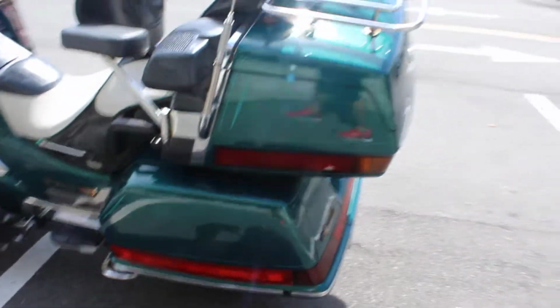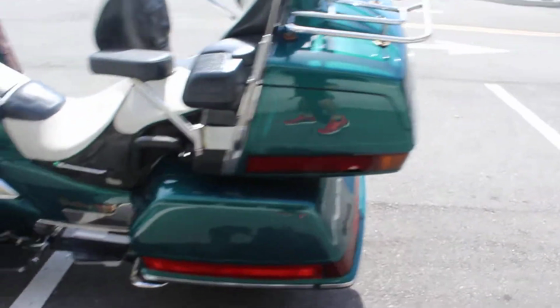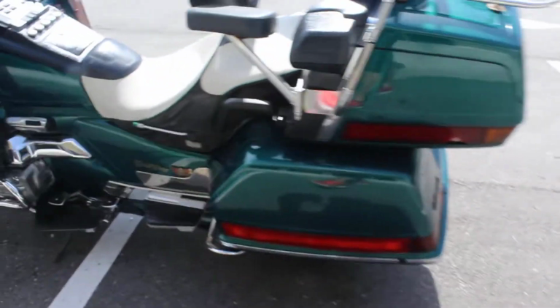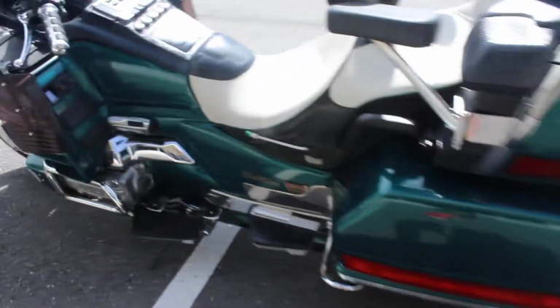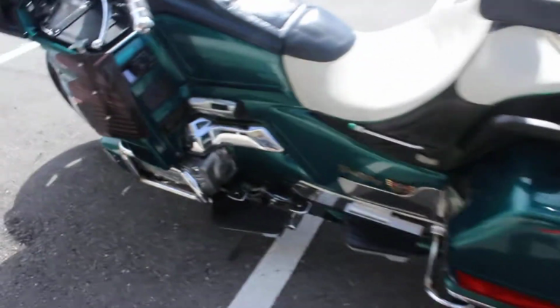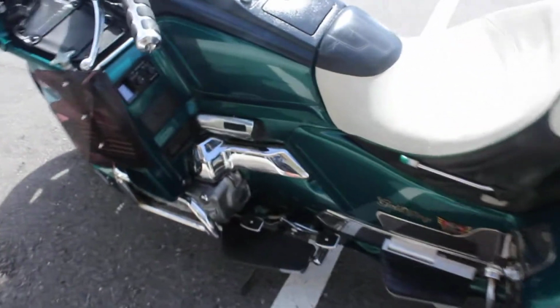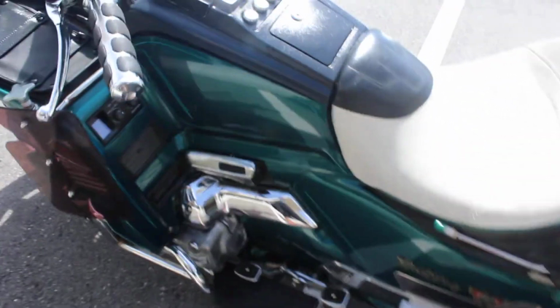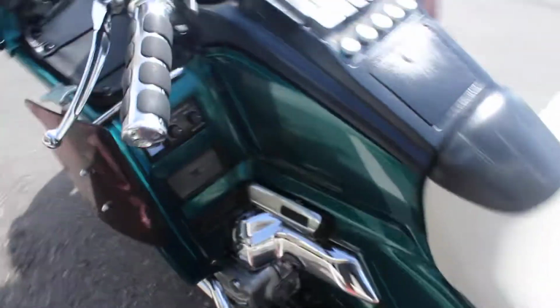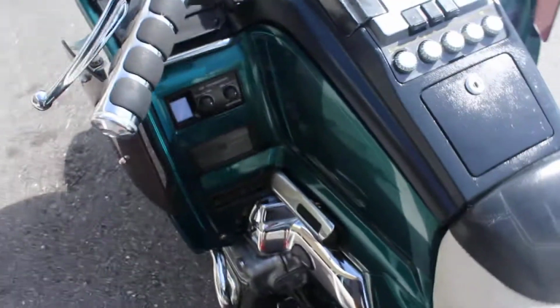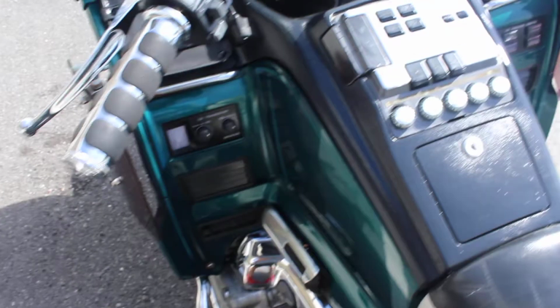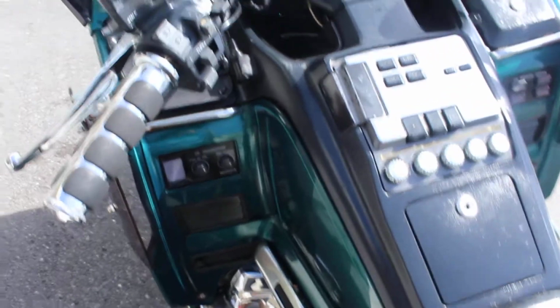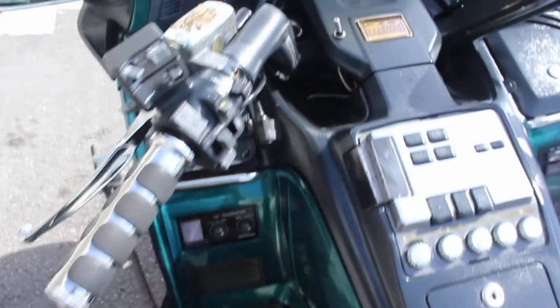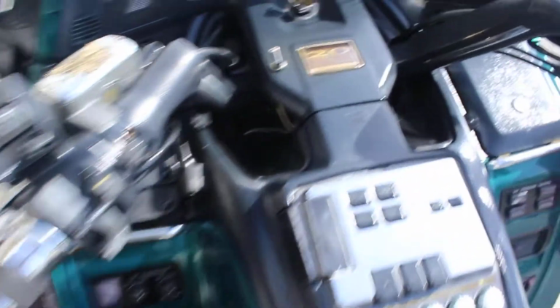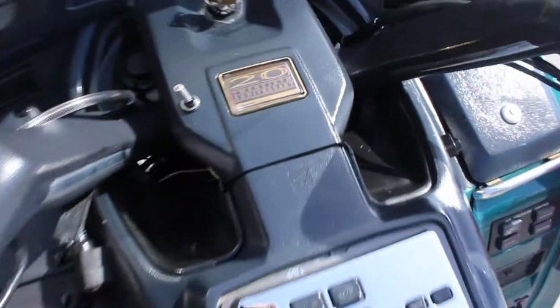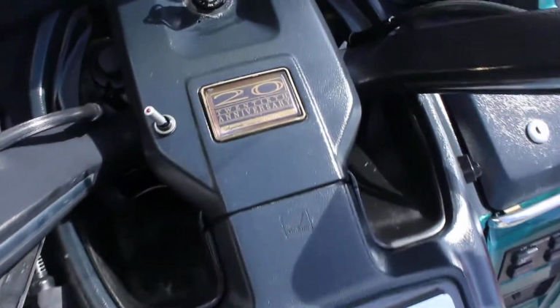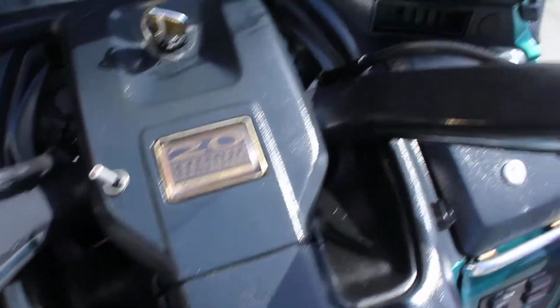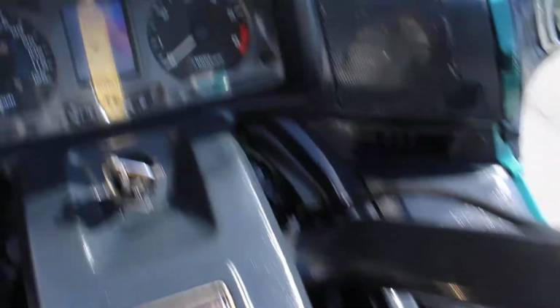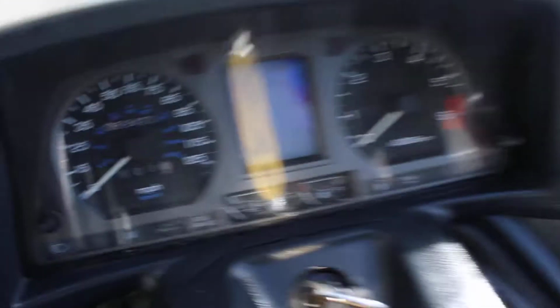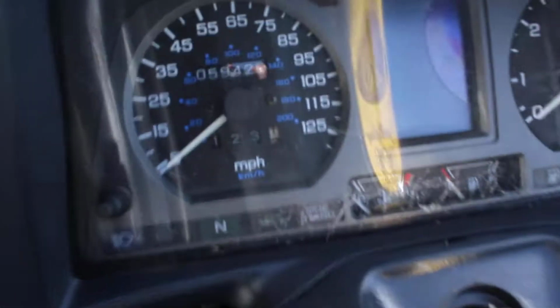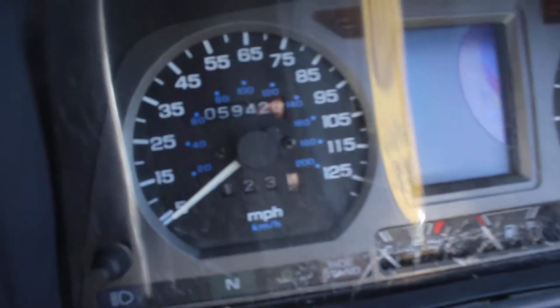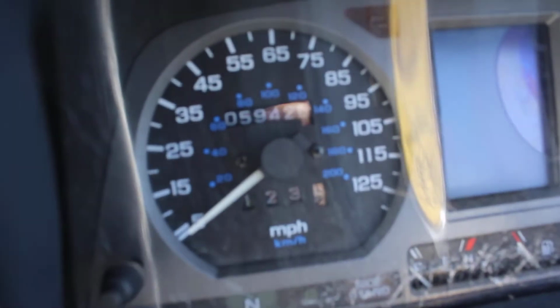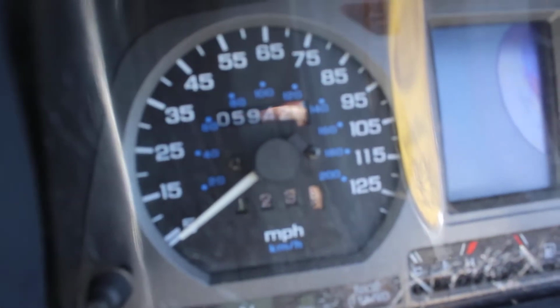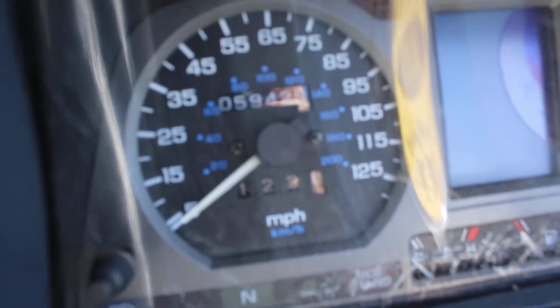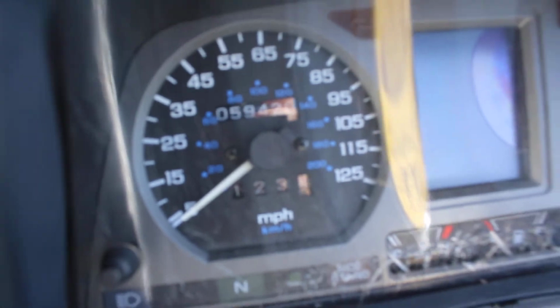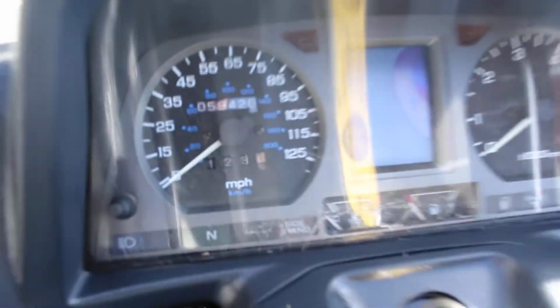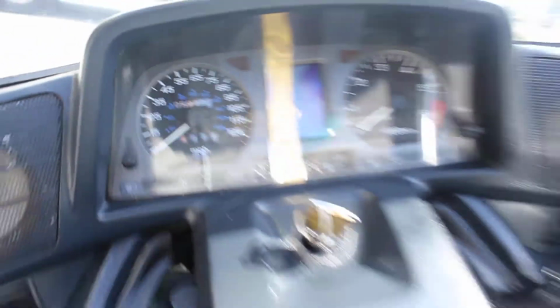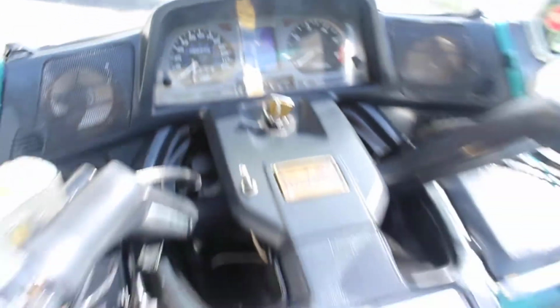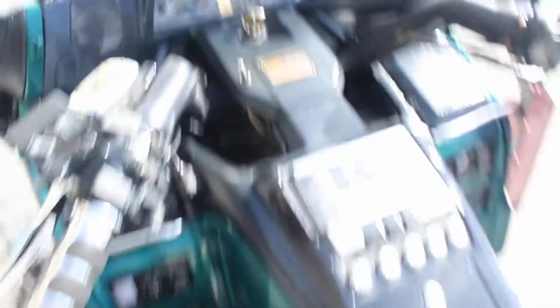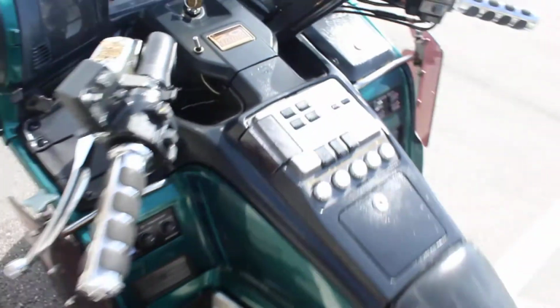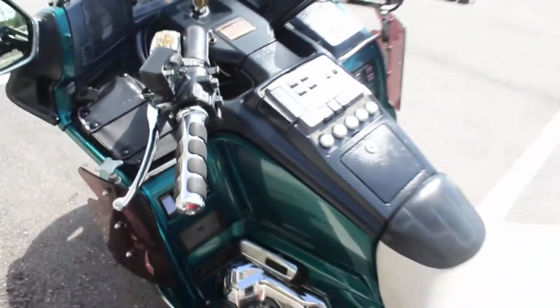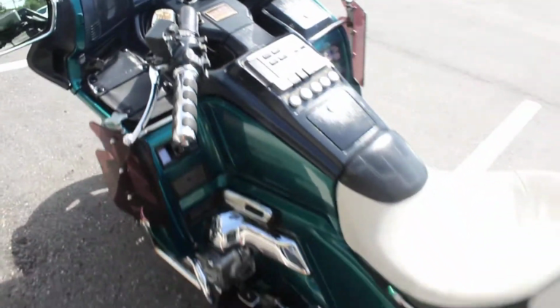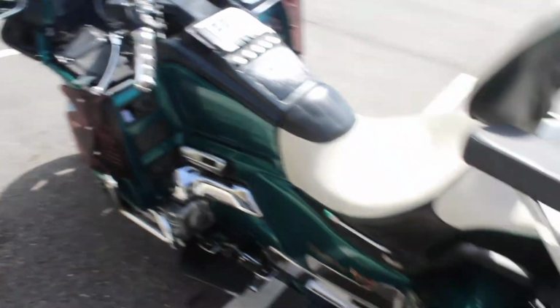This bike is green in color, just all one color. It's got 59,400 miles.